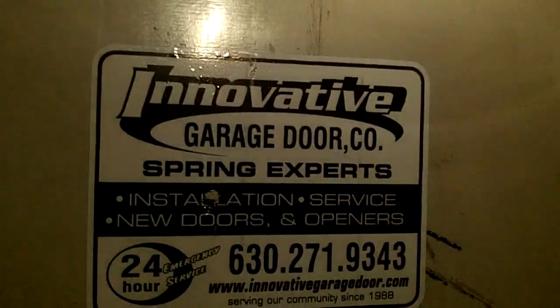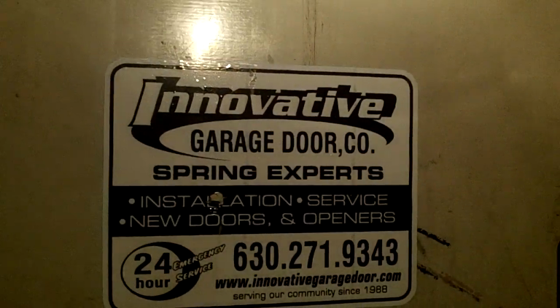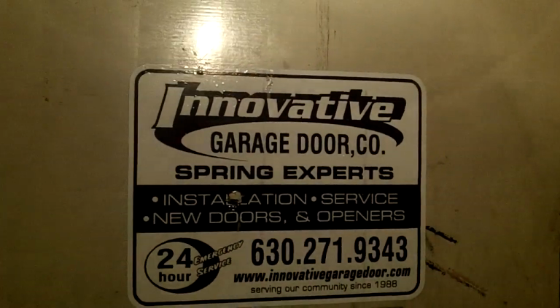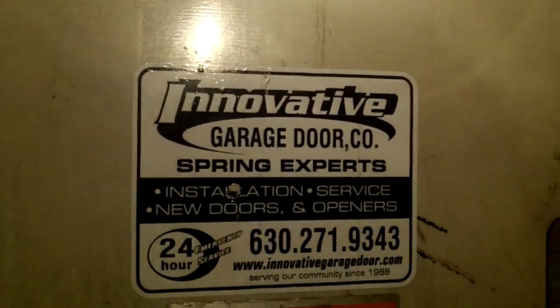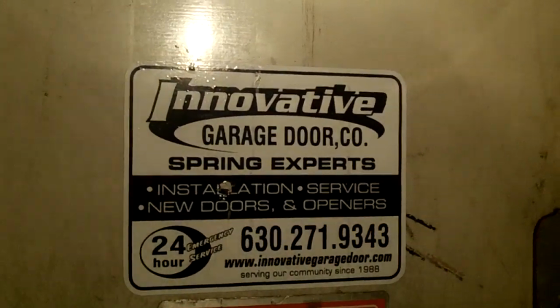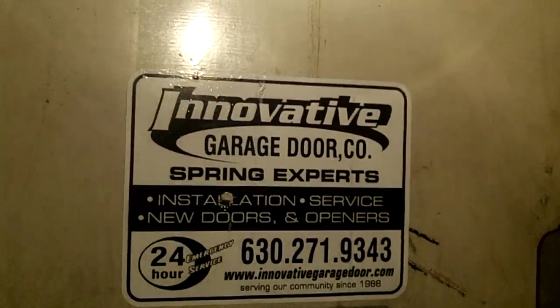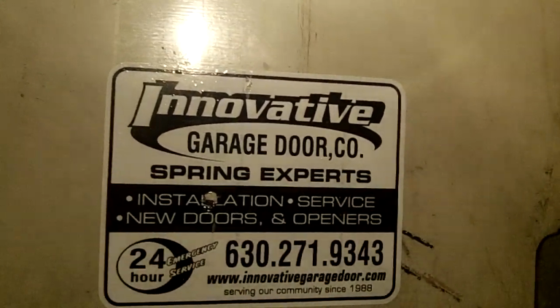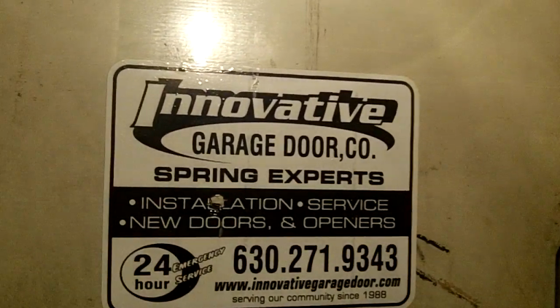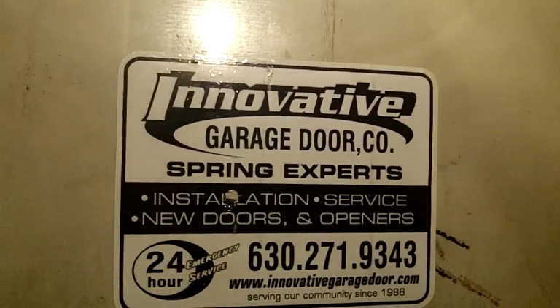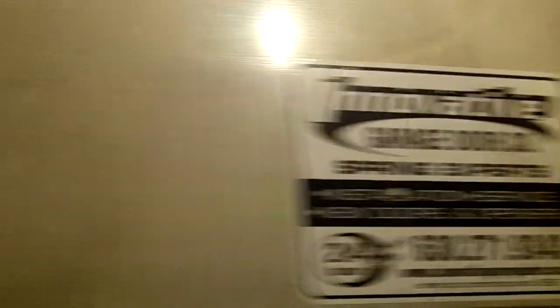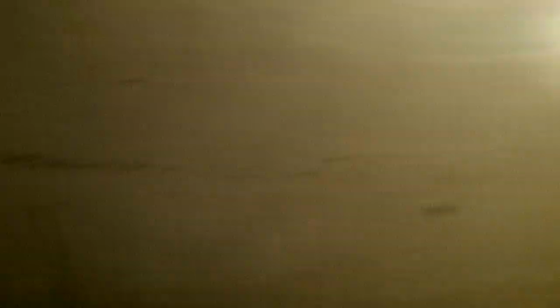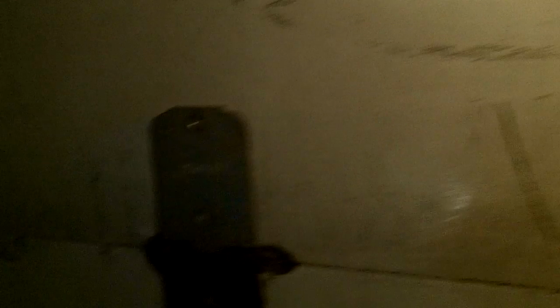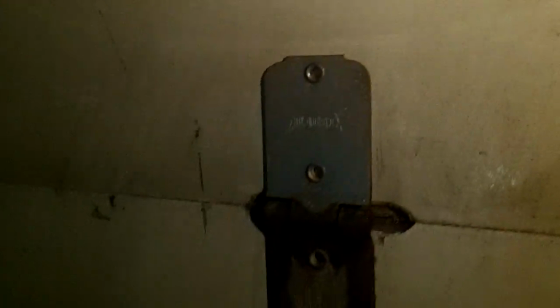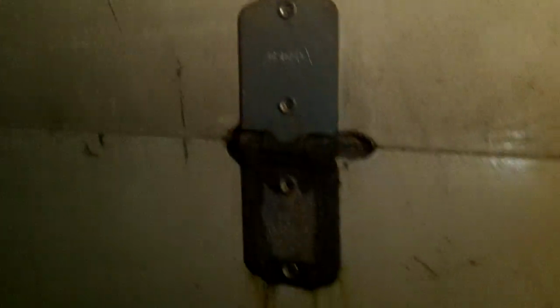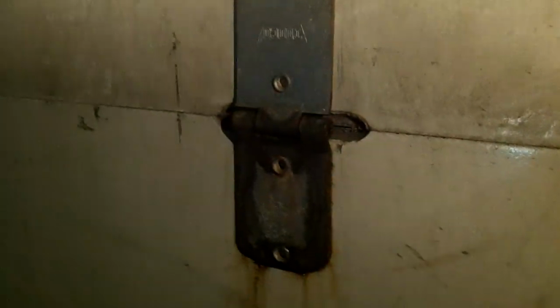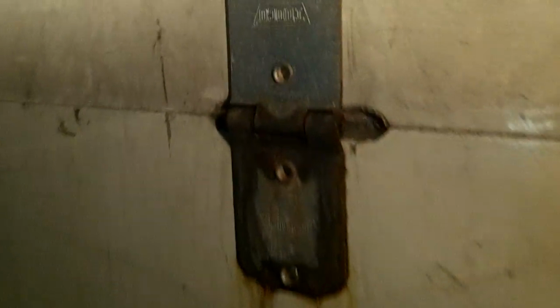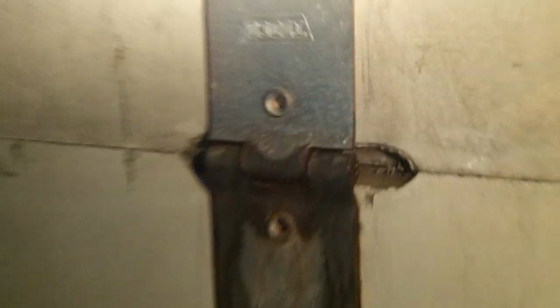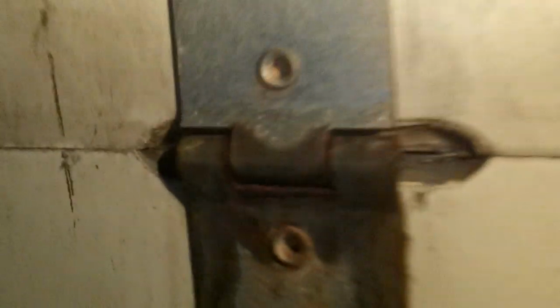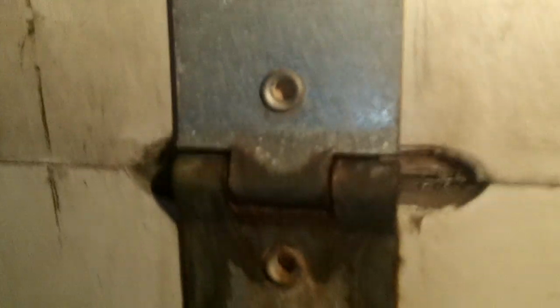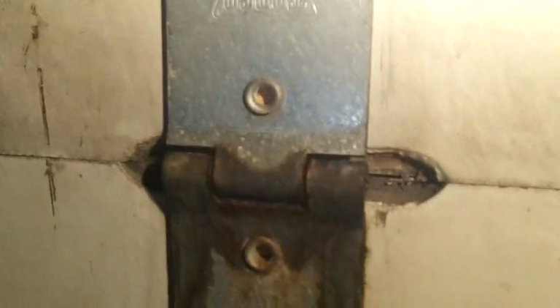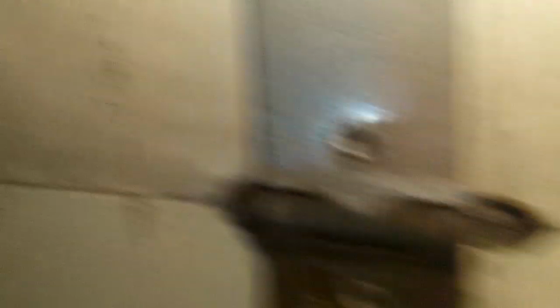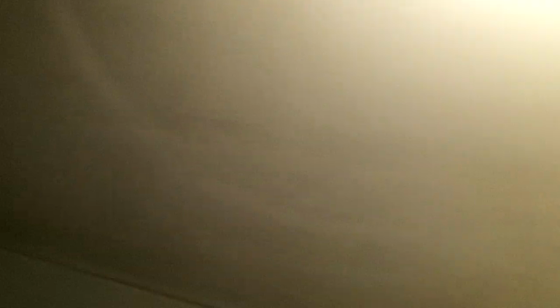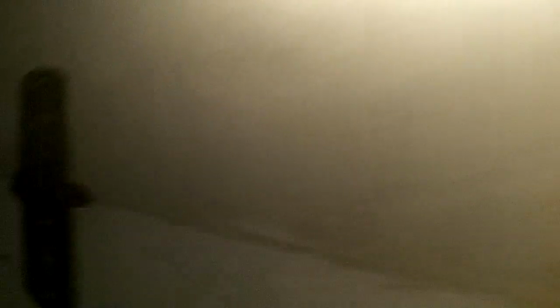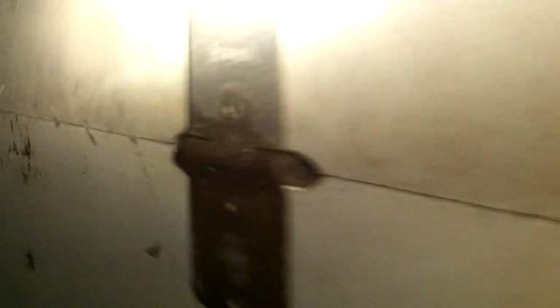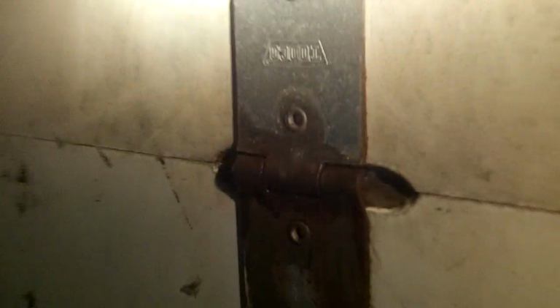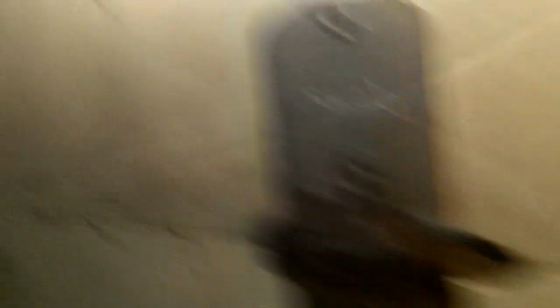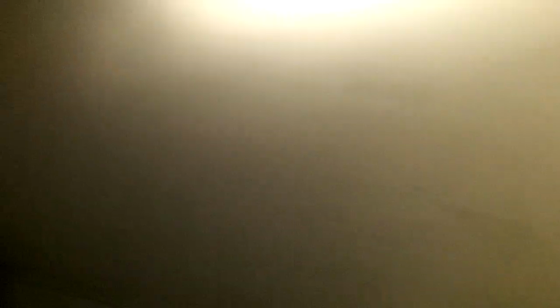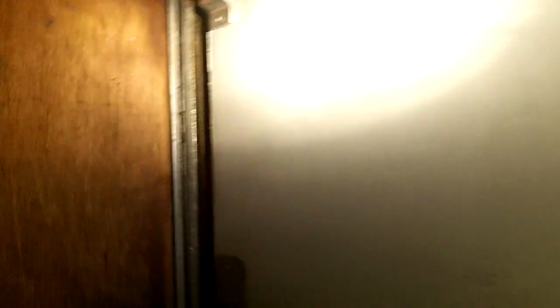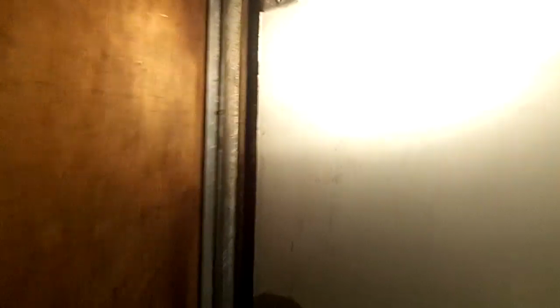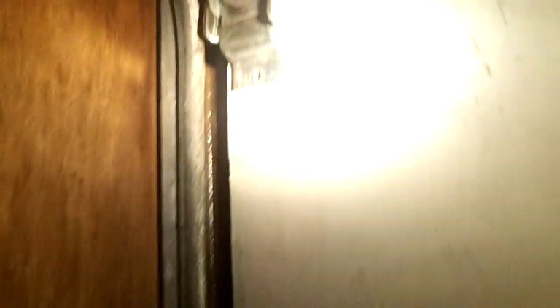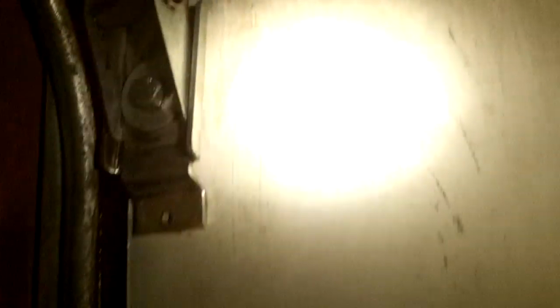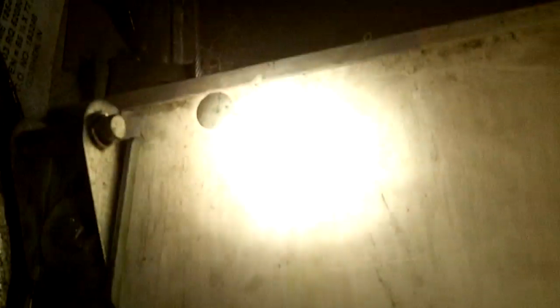Innovative Garage Door for all your truck and trailer door repair needs. You can see these hinges get really rusted if you don't take care of them, so you've got to really oil them and keep them lubricated.